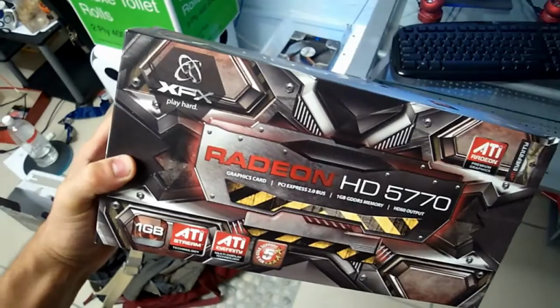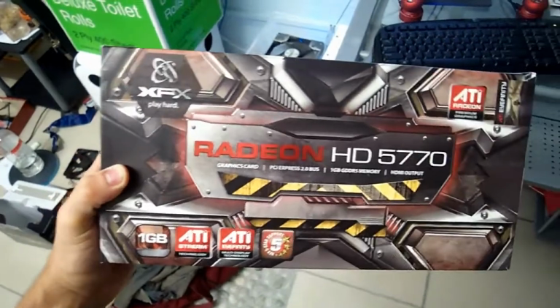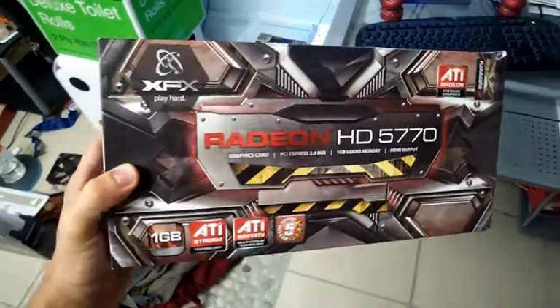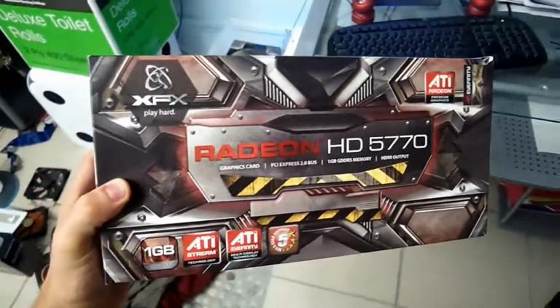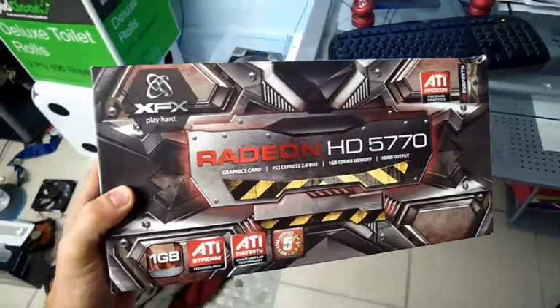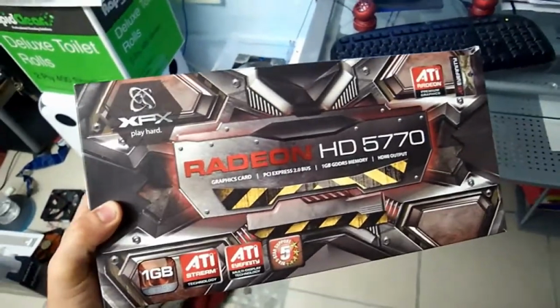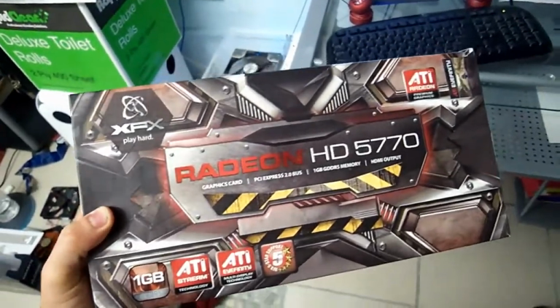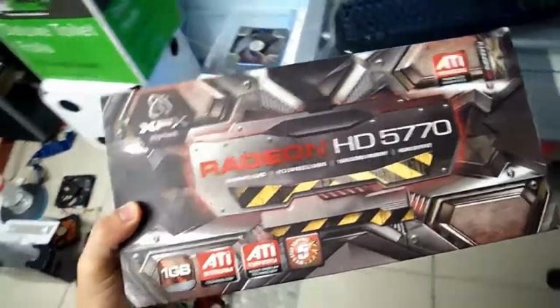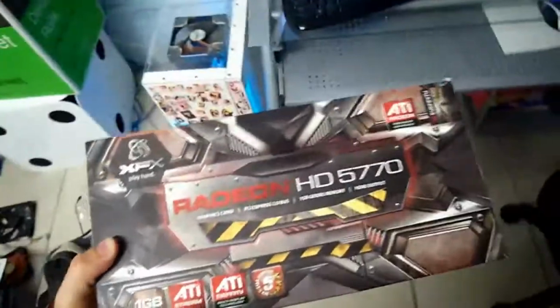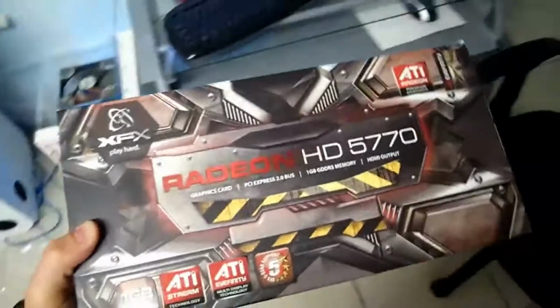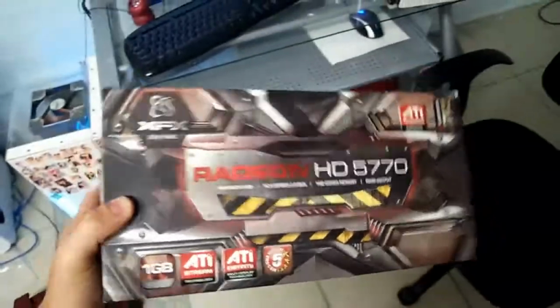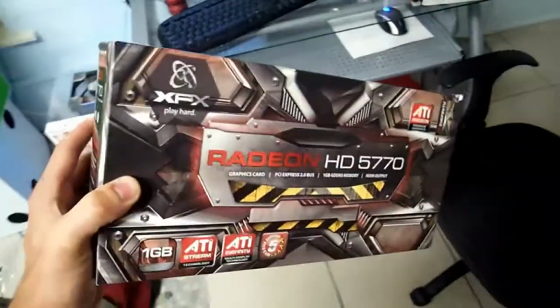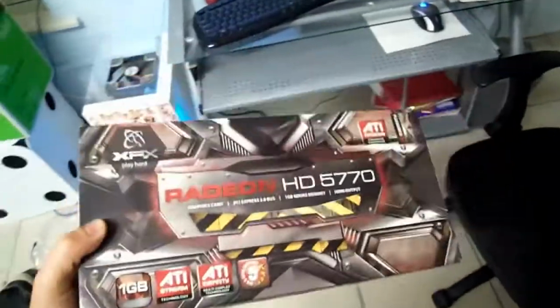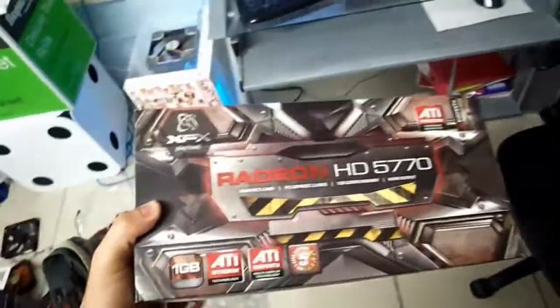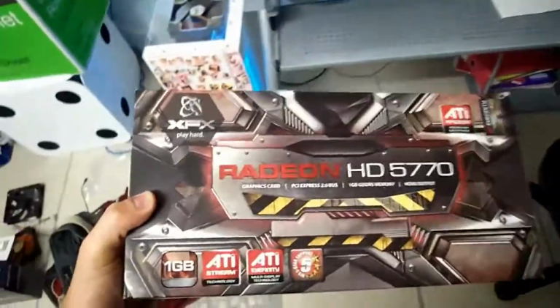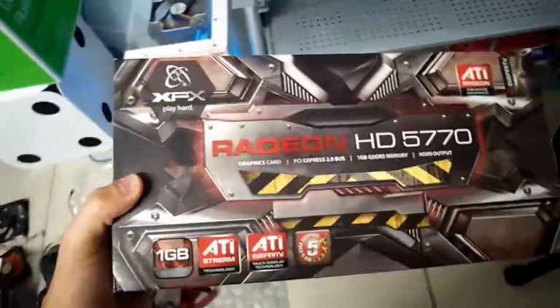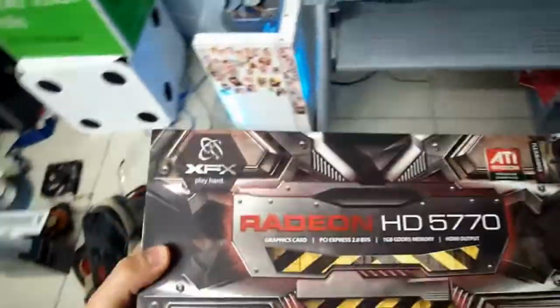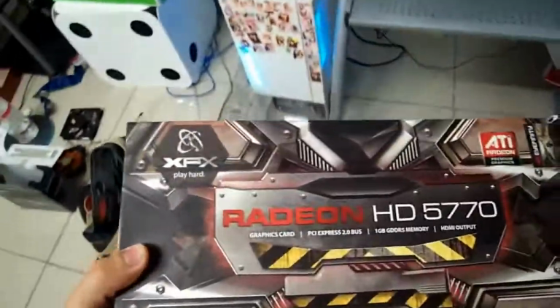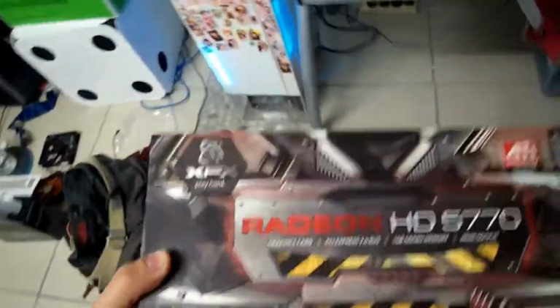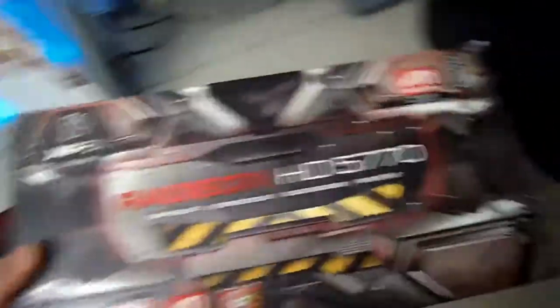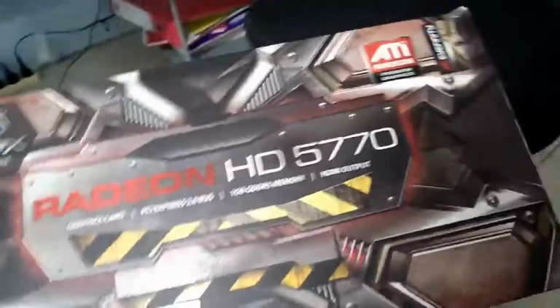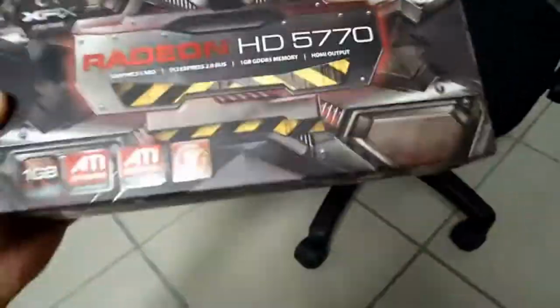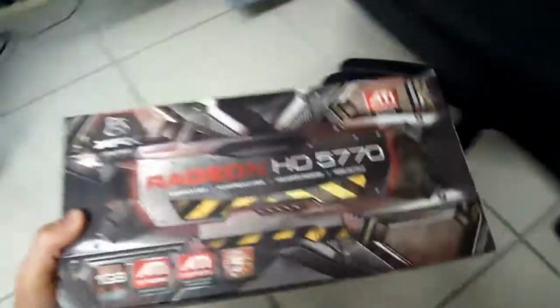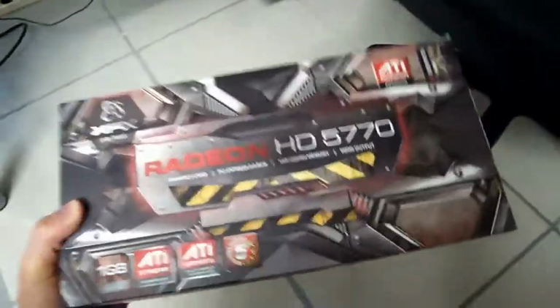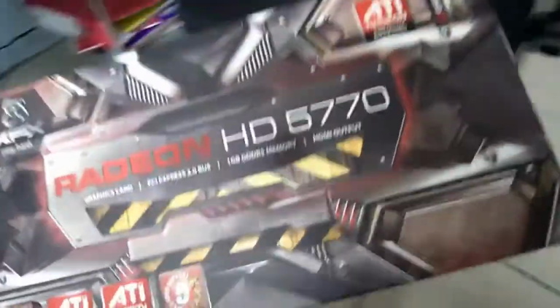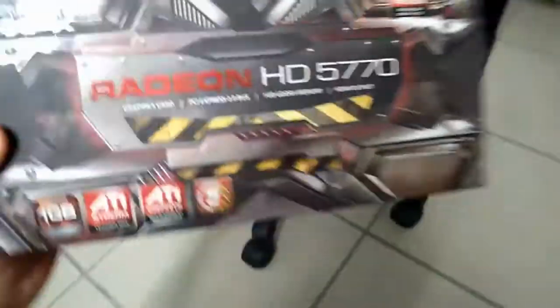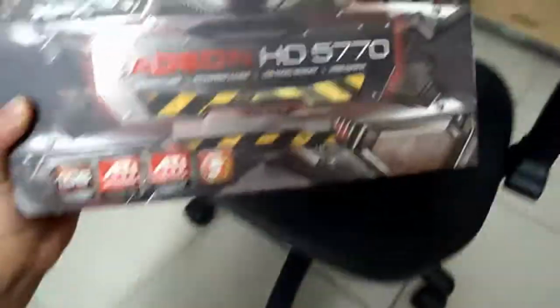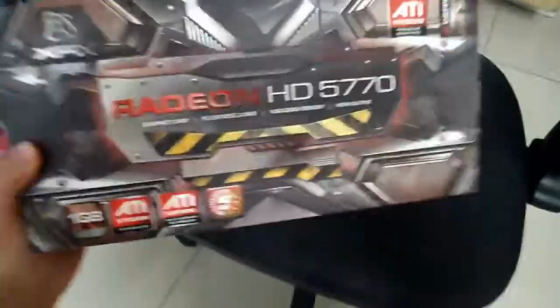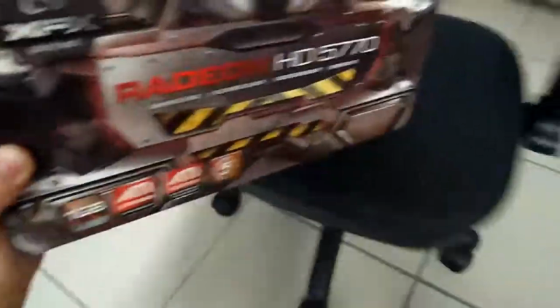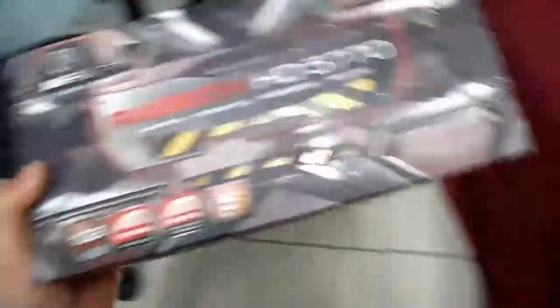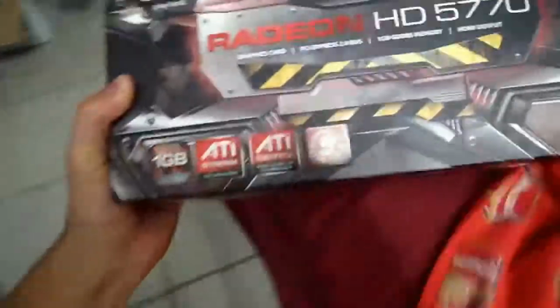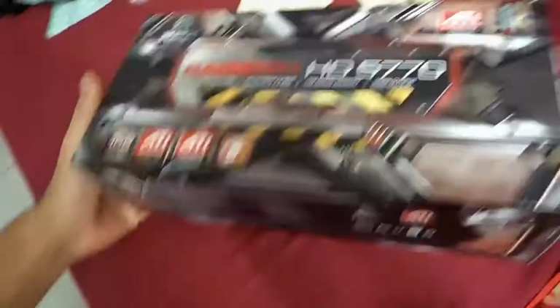The unboxing of the HD5770. I've got a cold so bear with my voice. But yeah, it actually came in and the packaging is quite nice, I really like it.